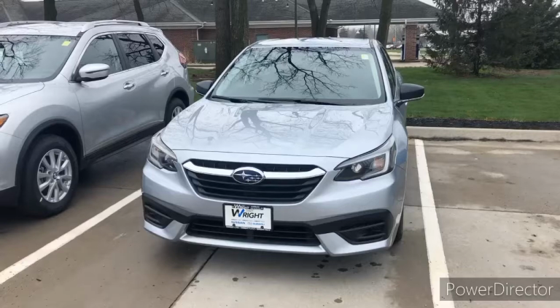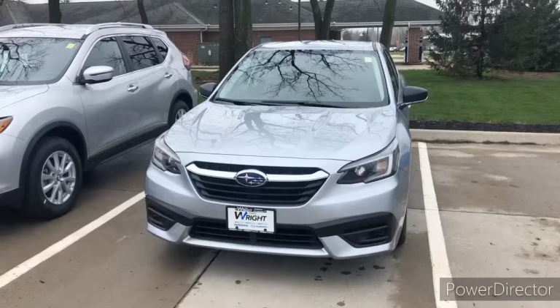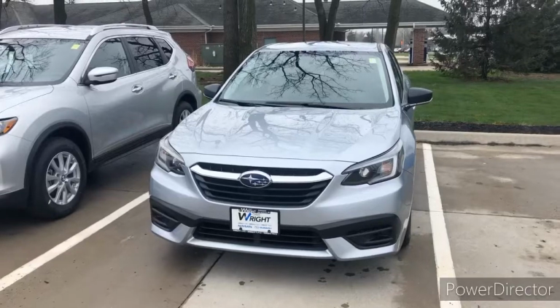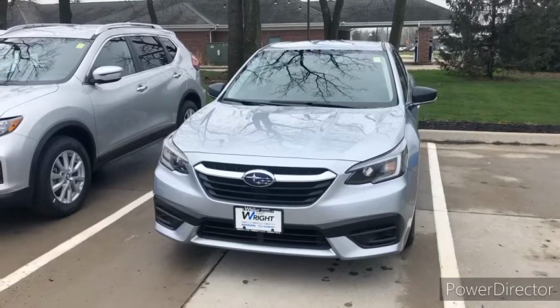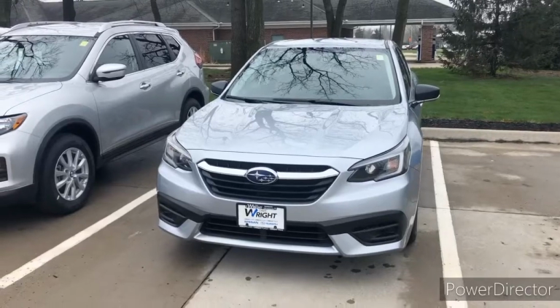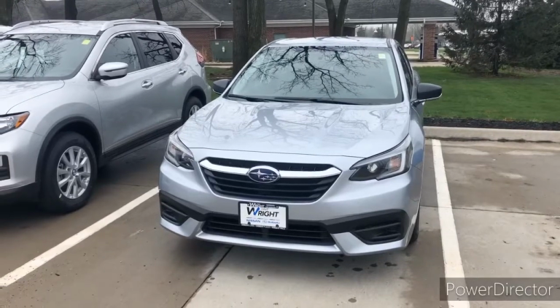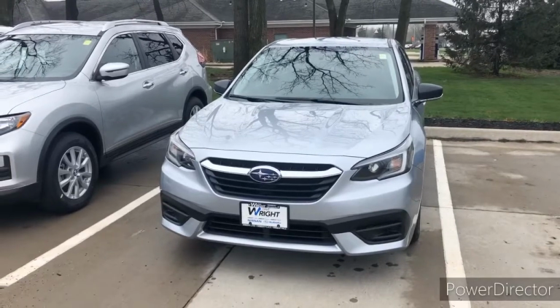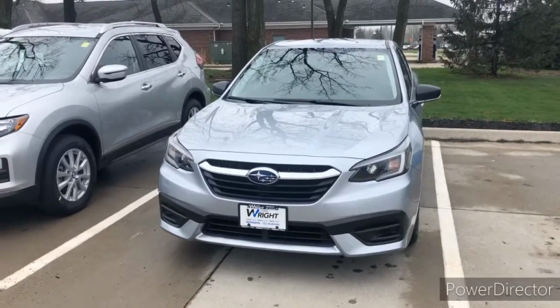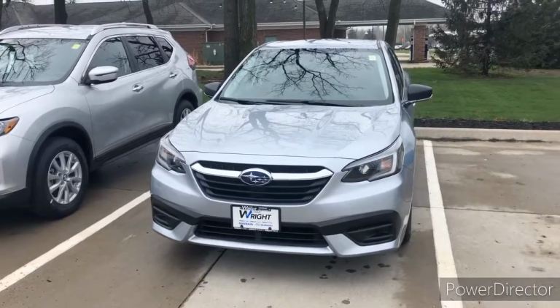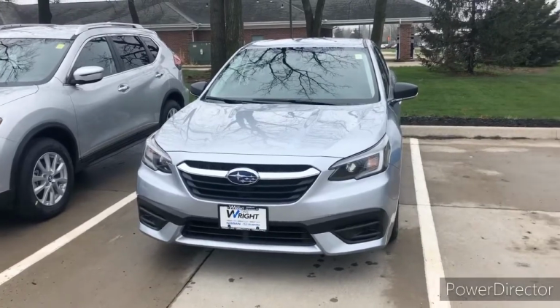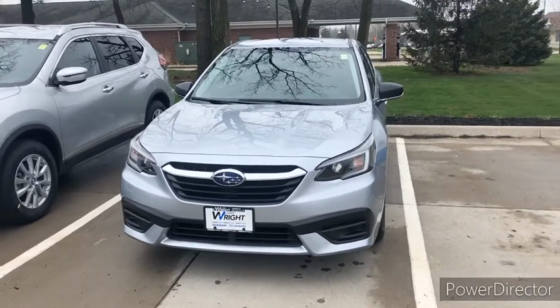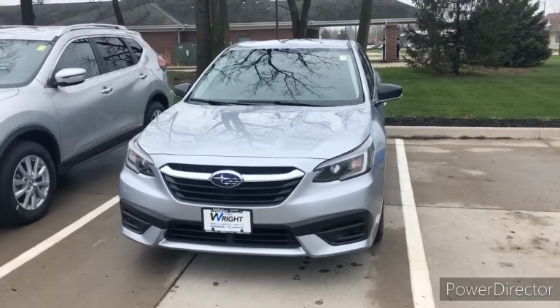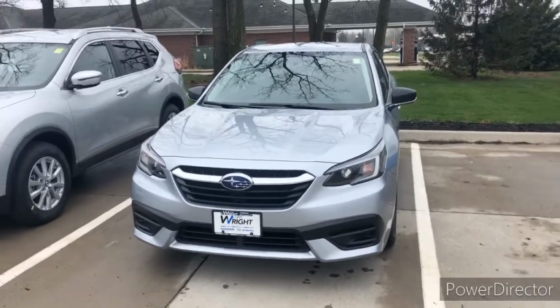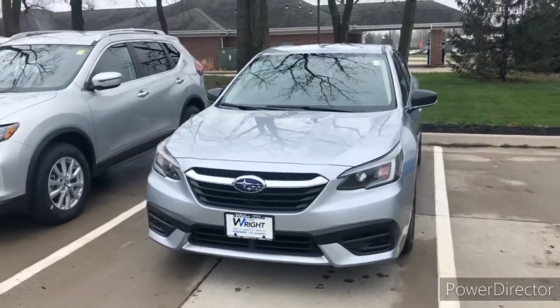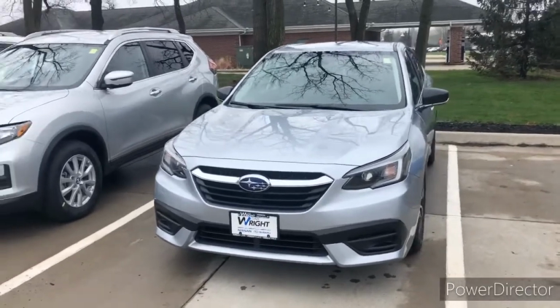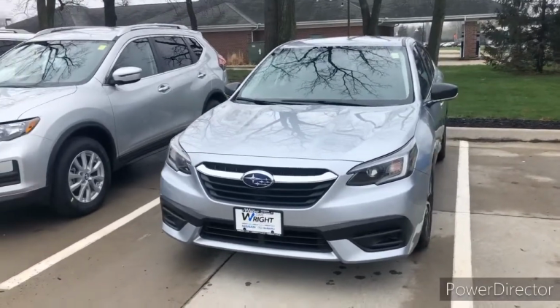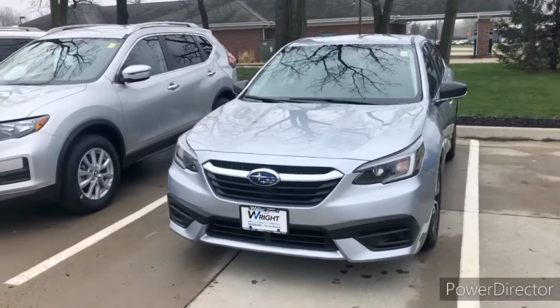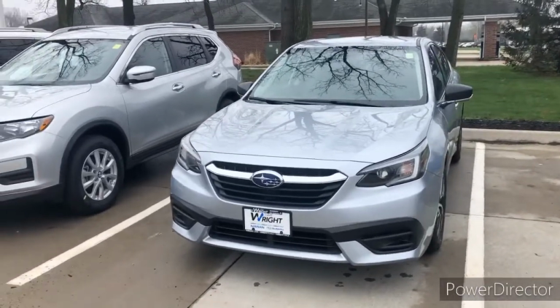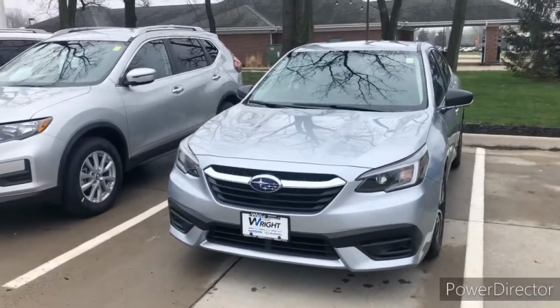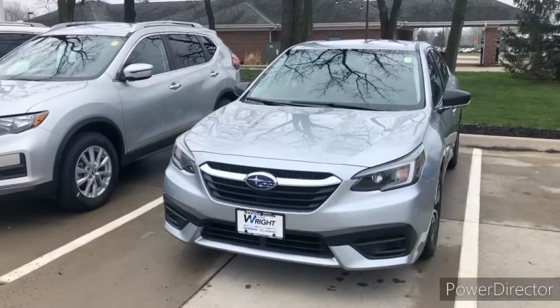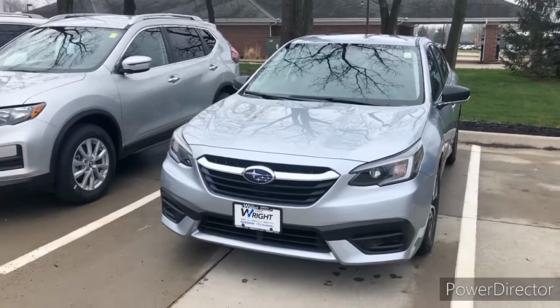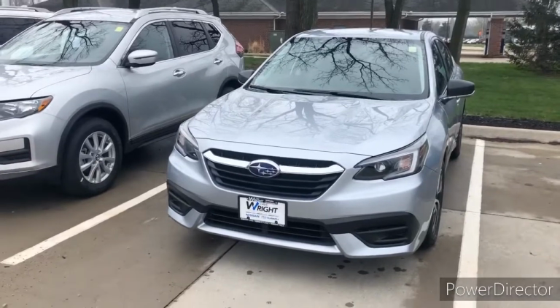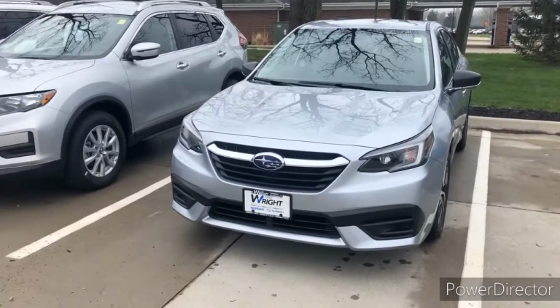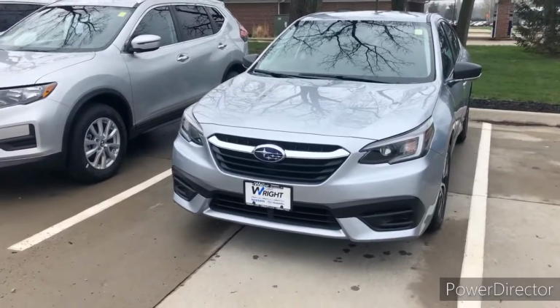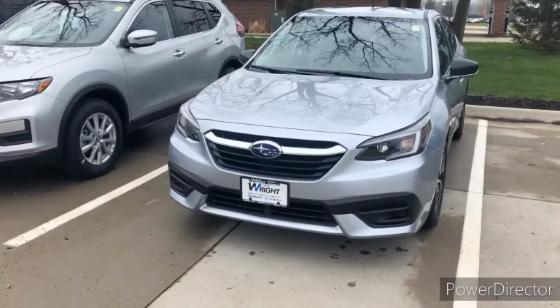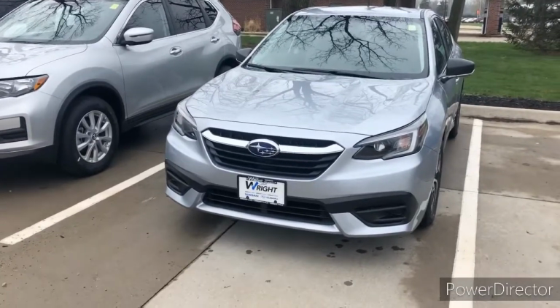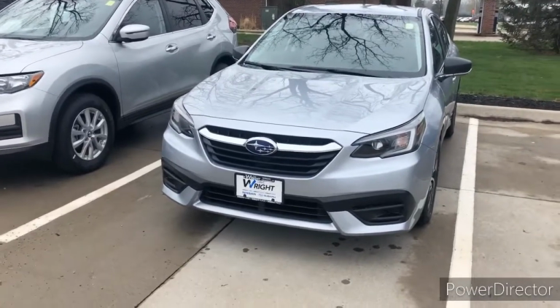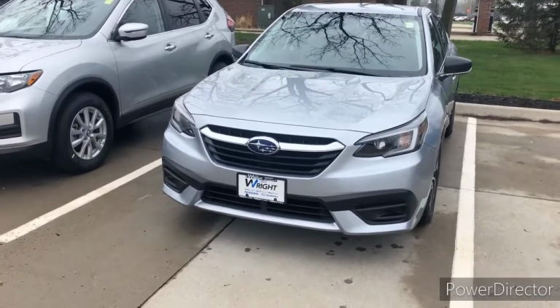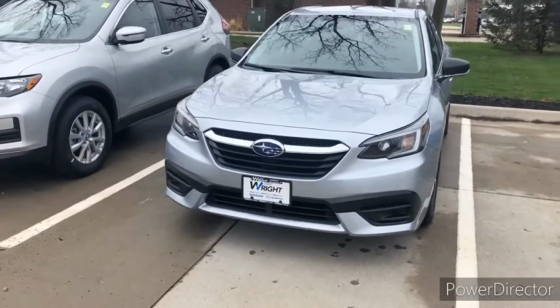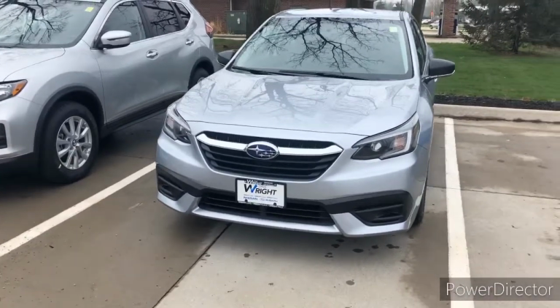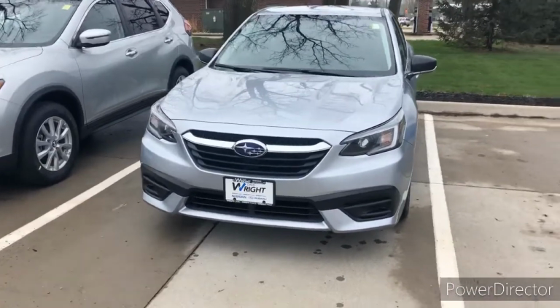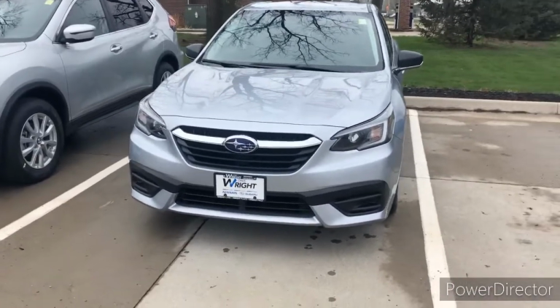This is Julian from Dave Wright Nissan Subaru. I just wanted to thank you again for coming in today, choosing us, and allowing me to serve you and help solve your problems.